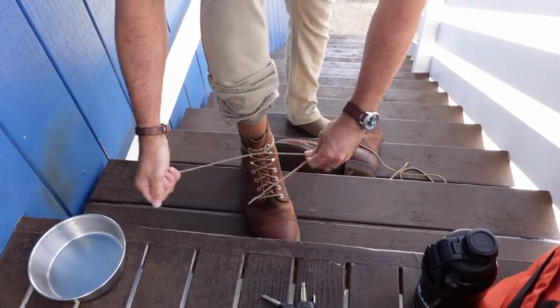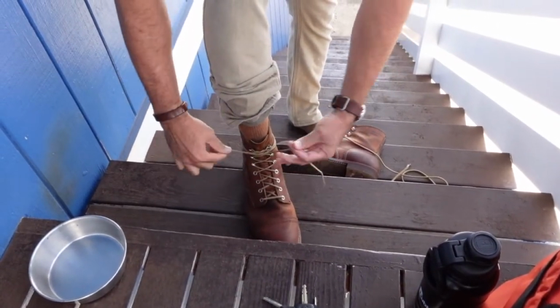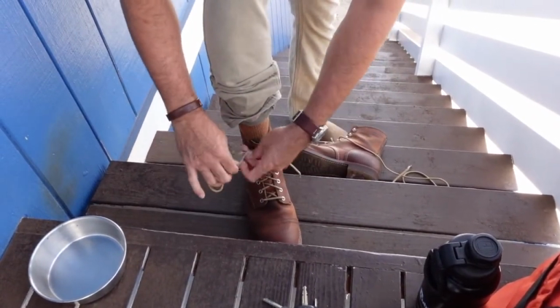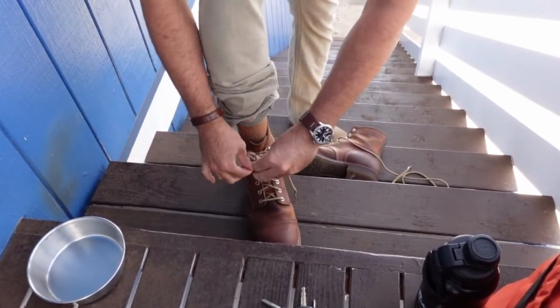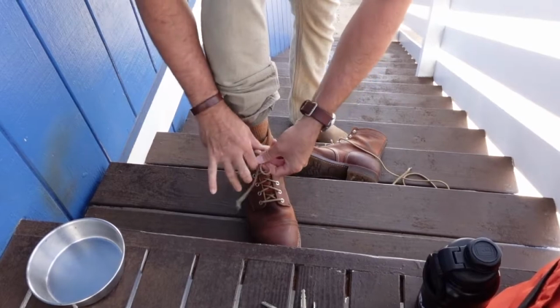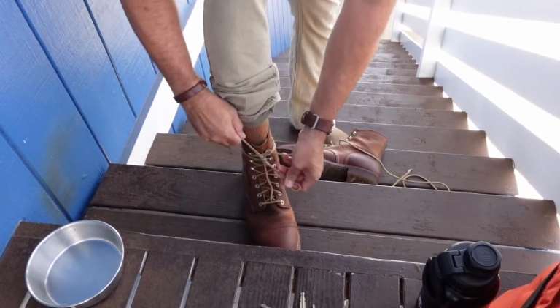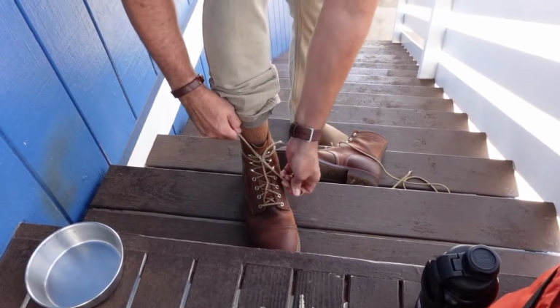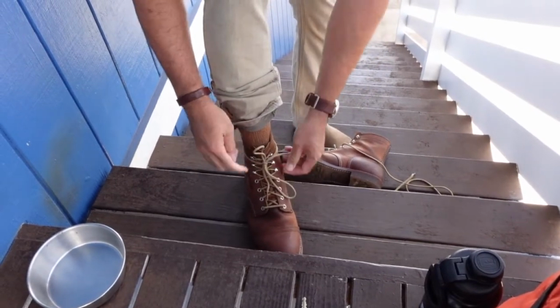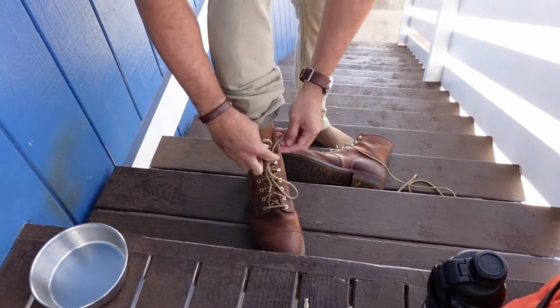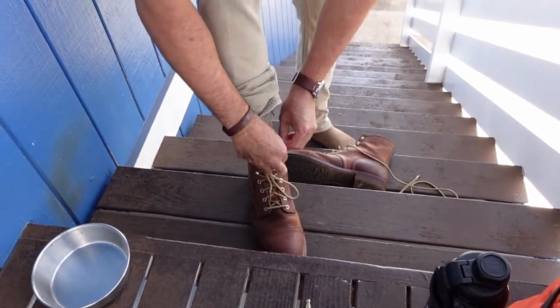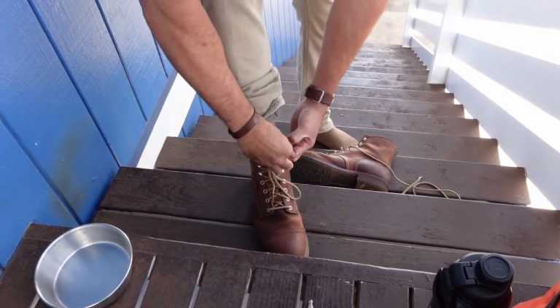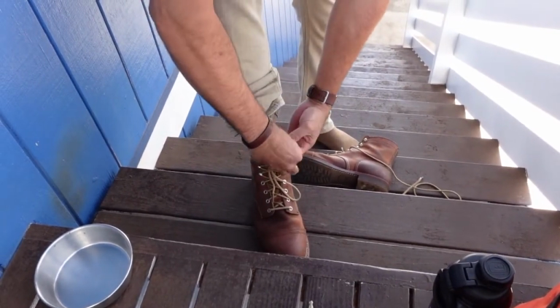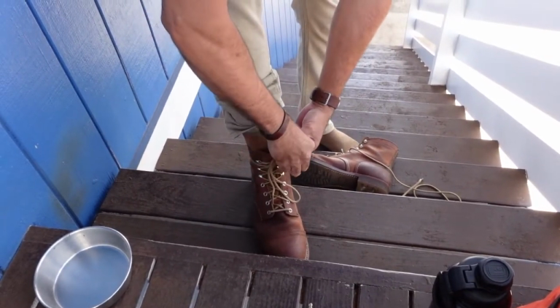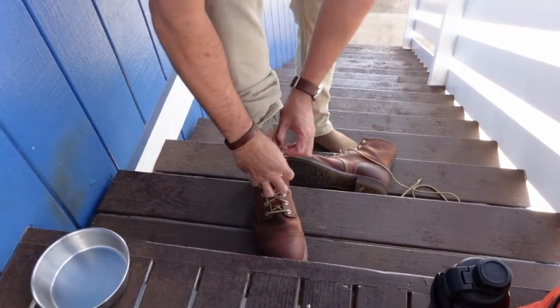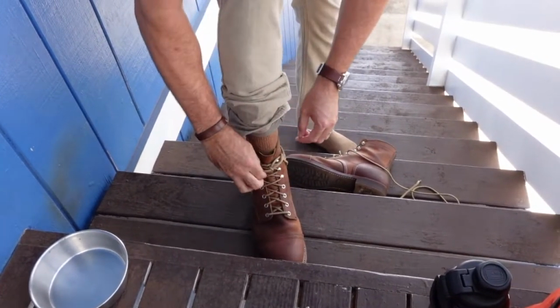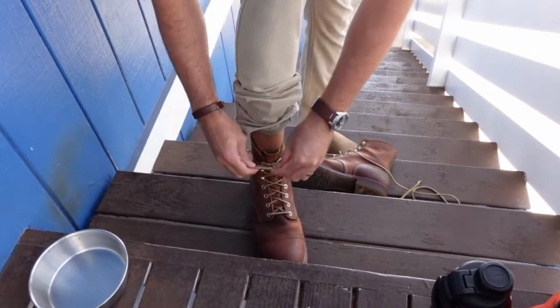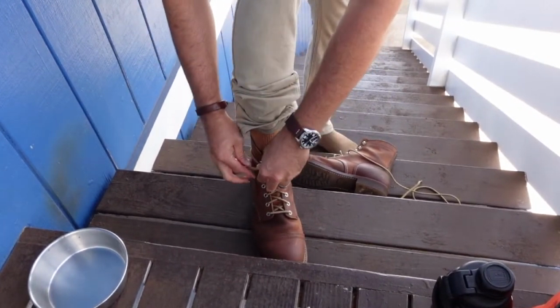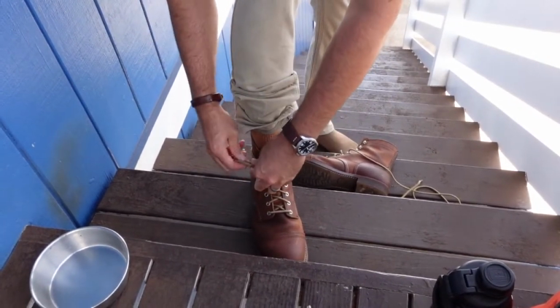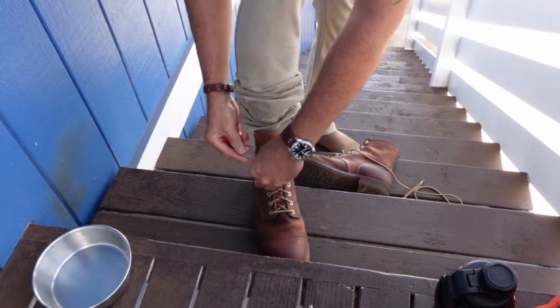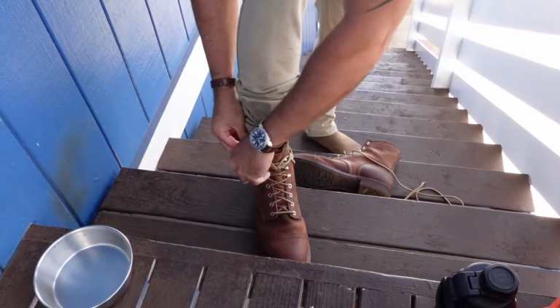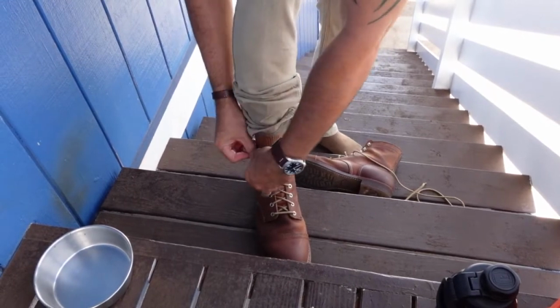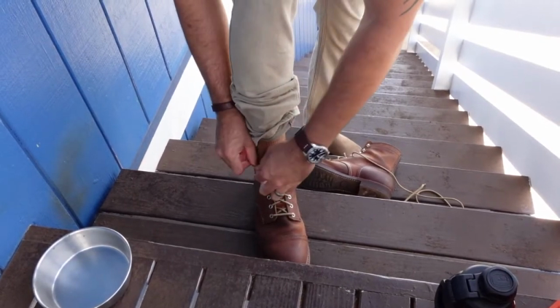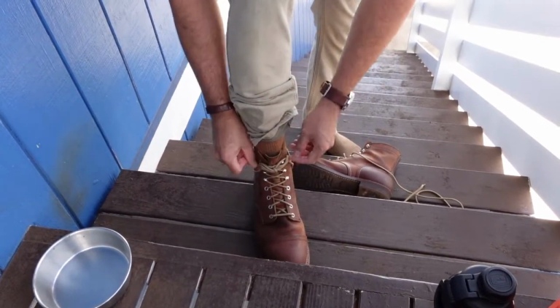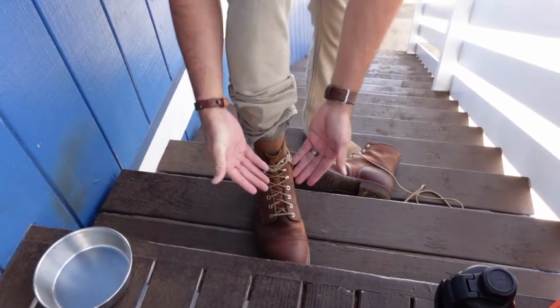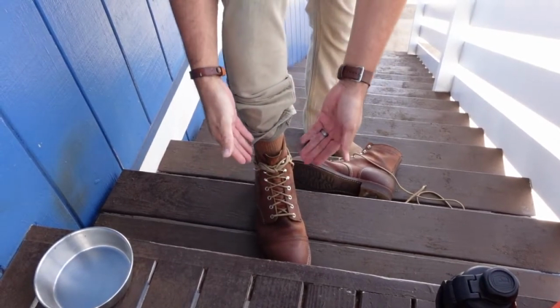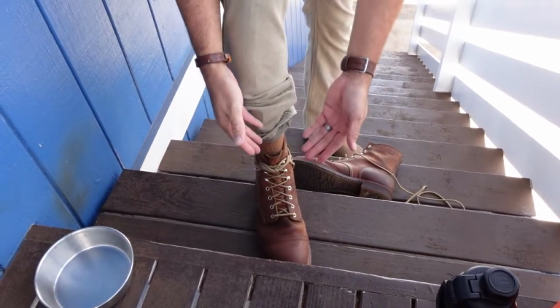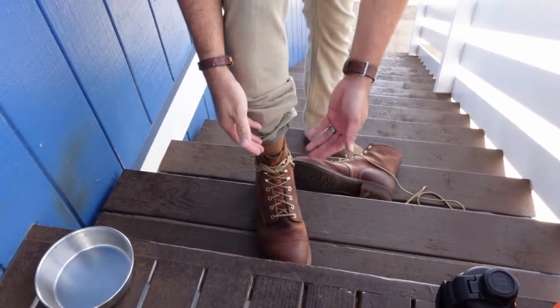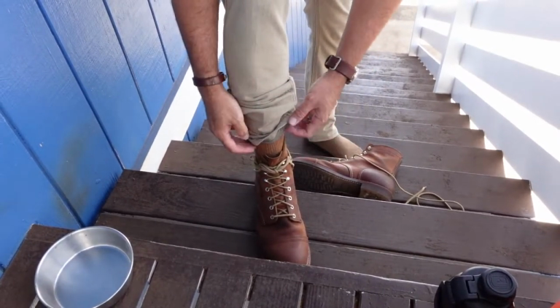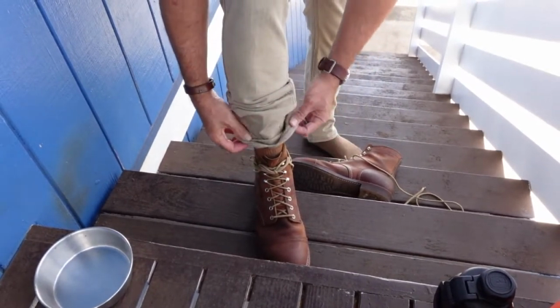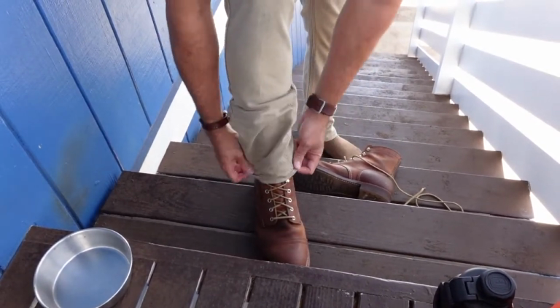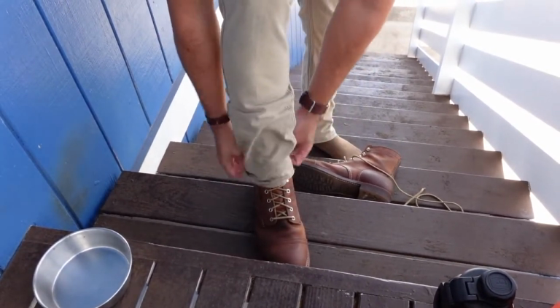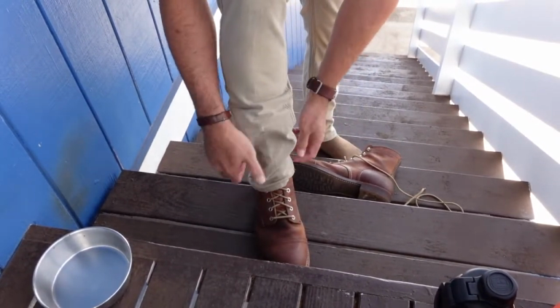I changed the original laces to these because they remind me of military laces, and I love military laces.